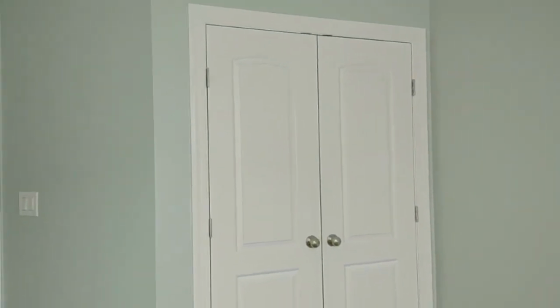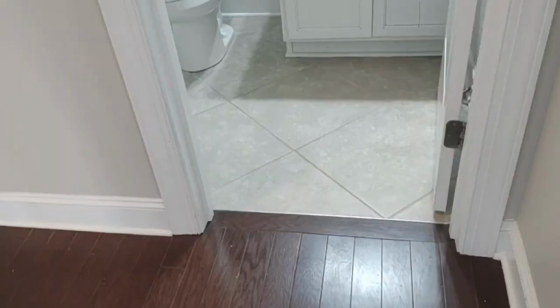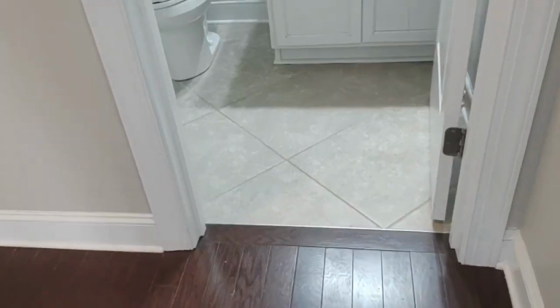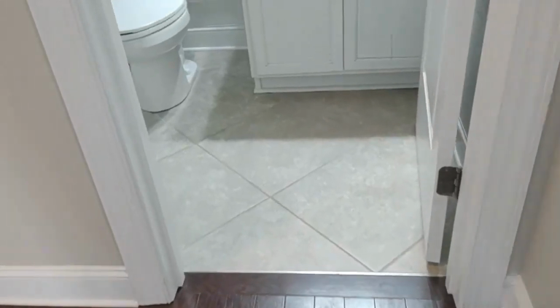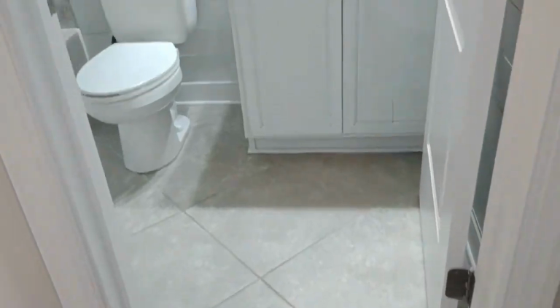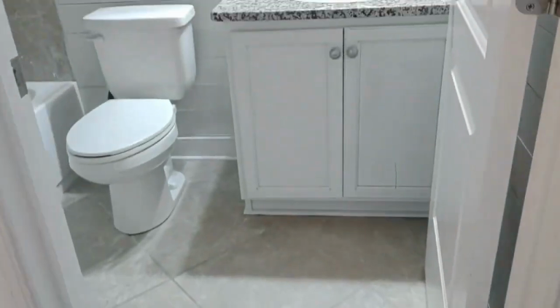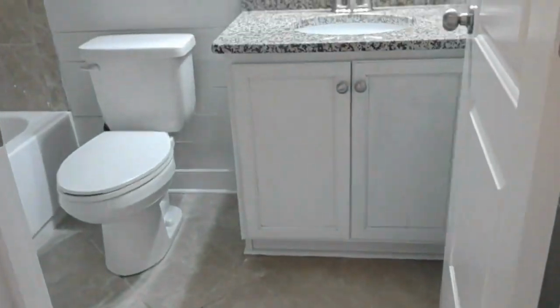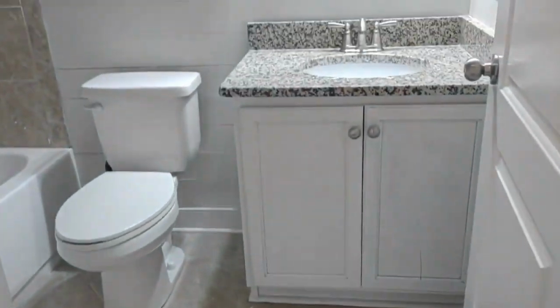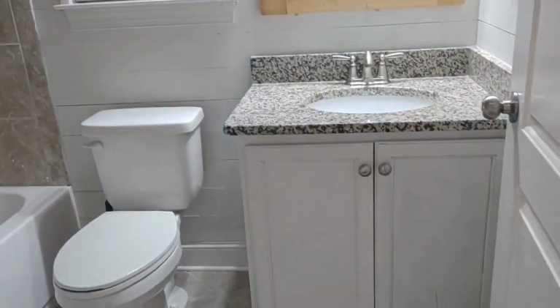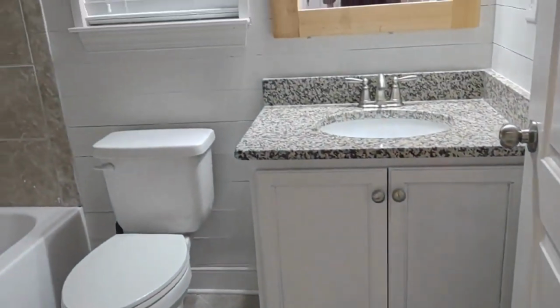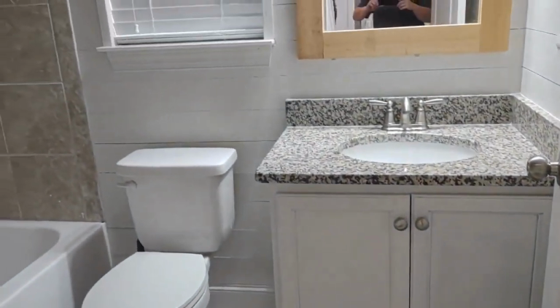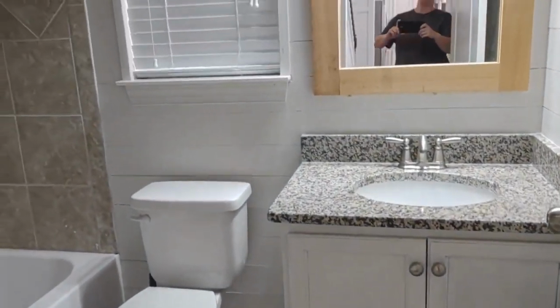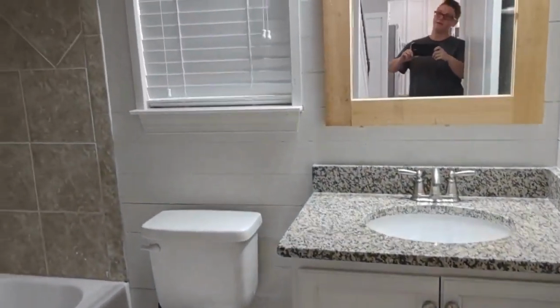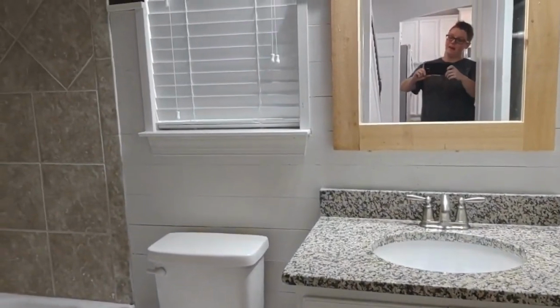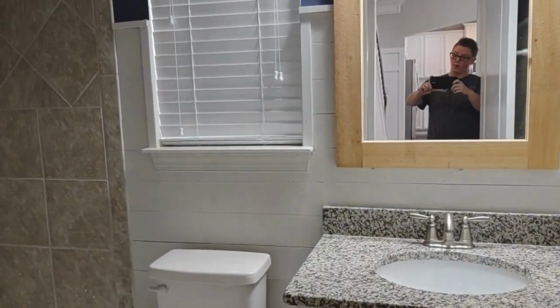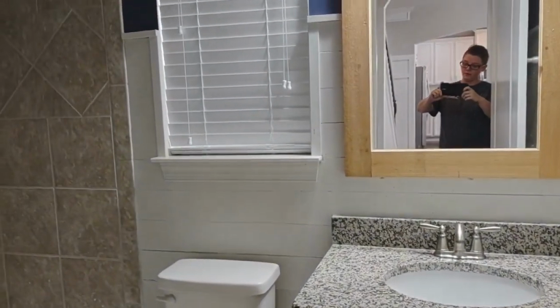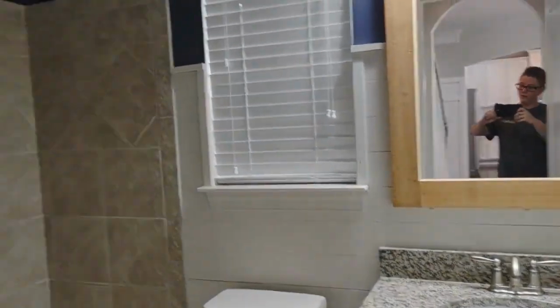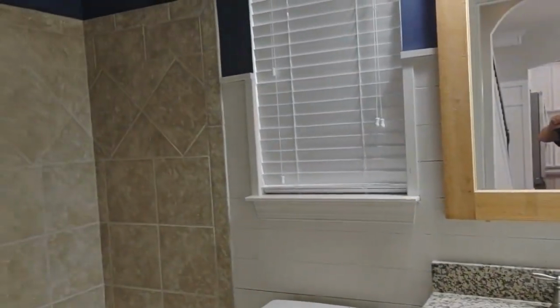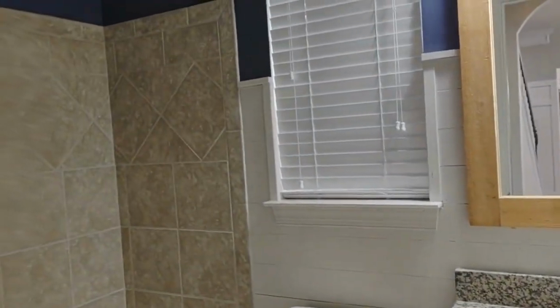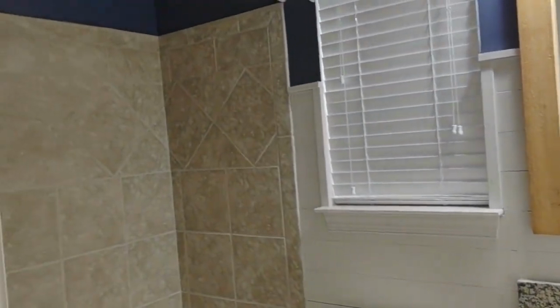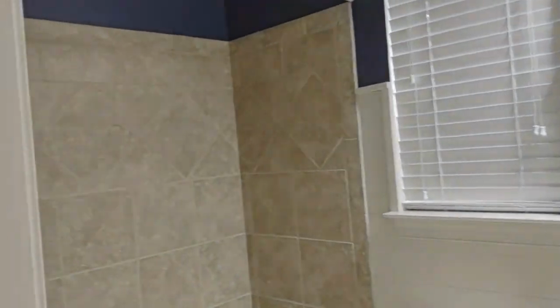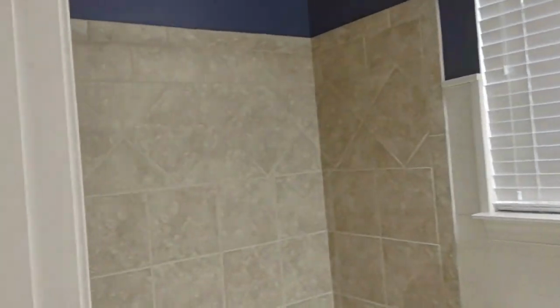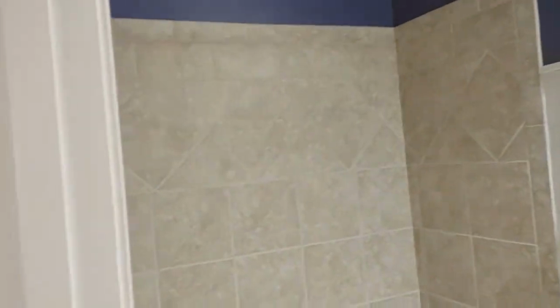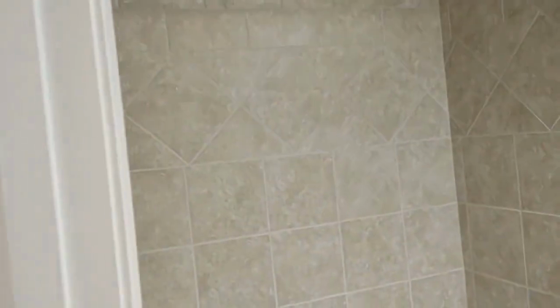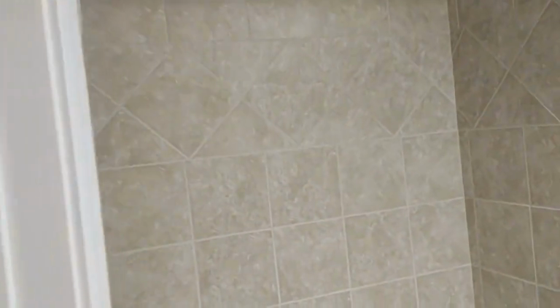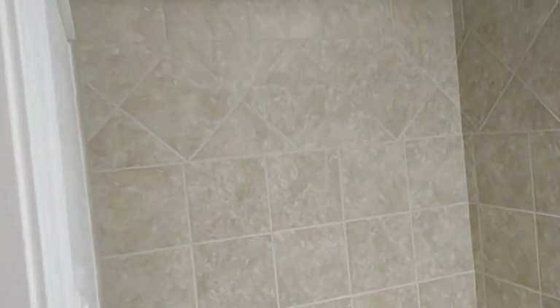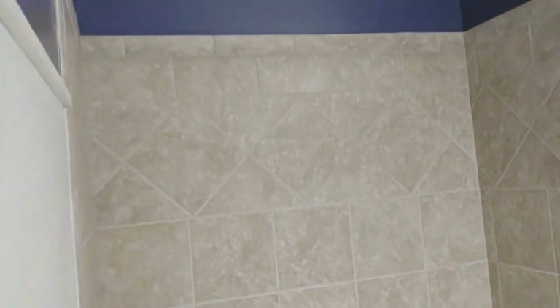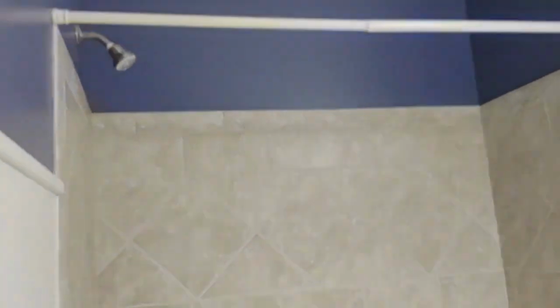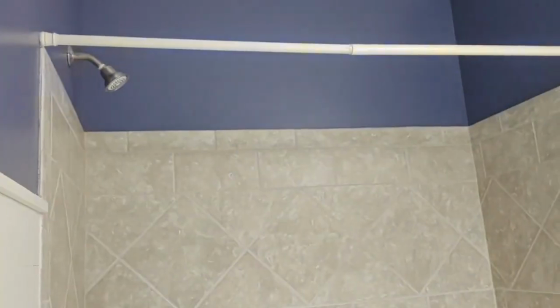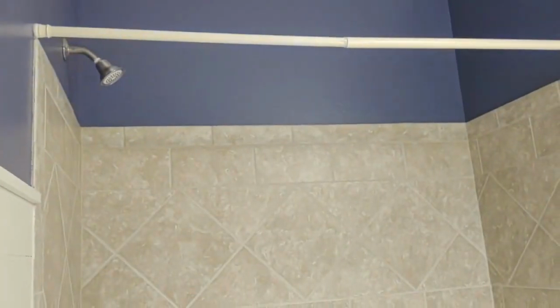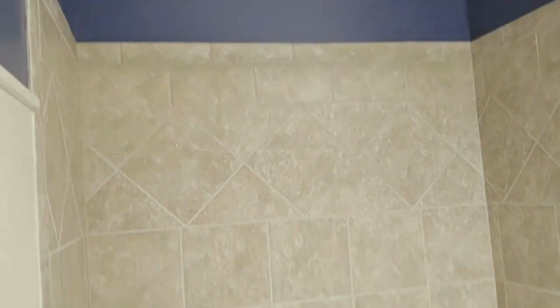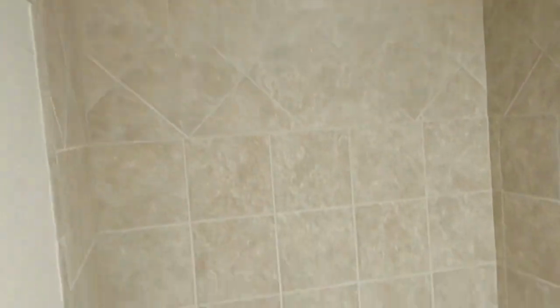We have a full bath downstairs that is complete with shiplap walls, ceramic tile floor, and a shower tub combination.